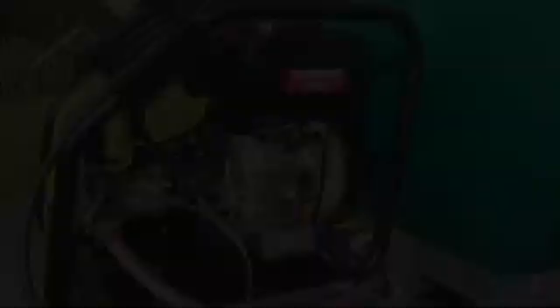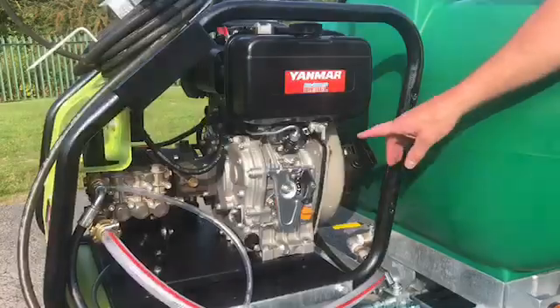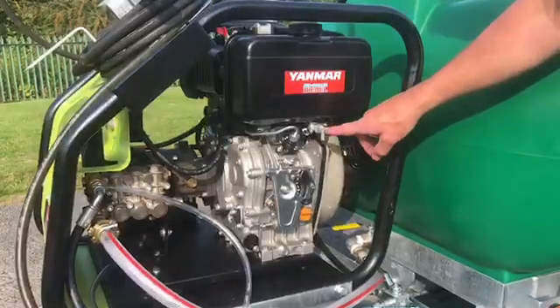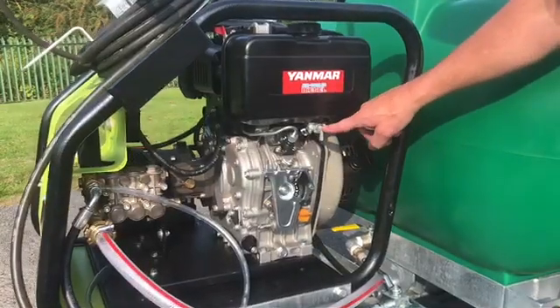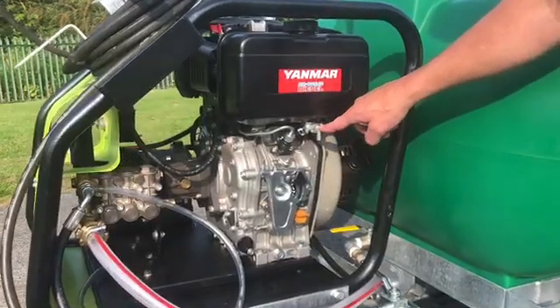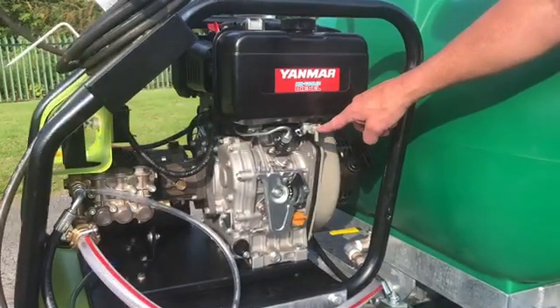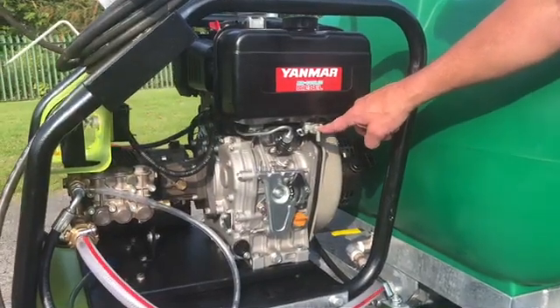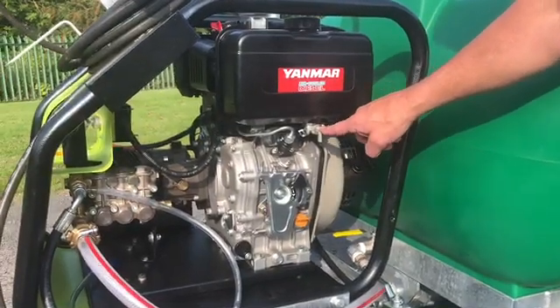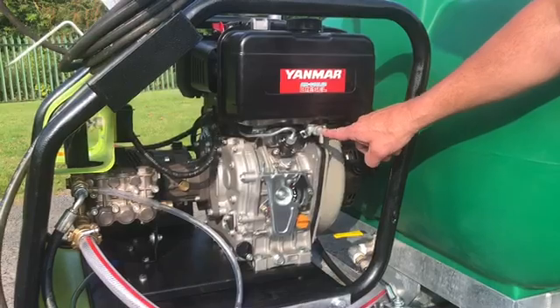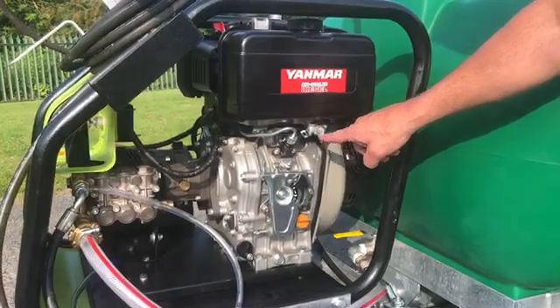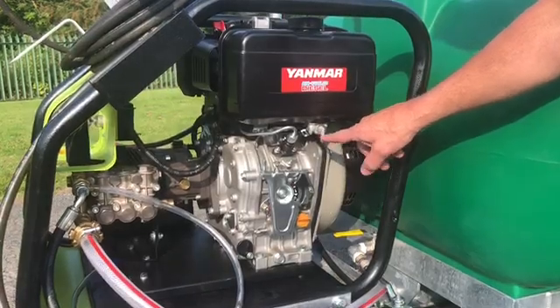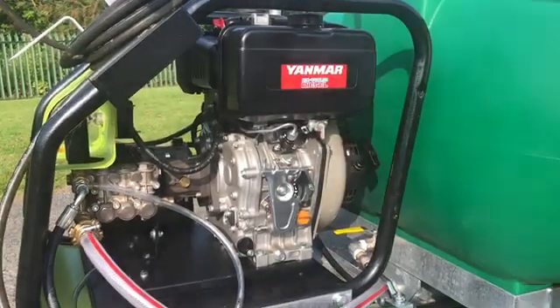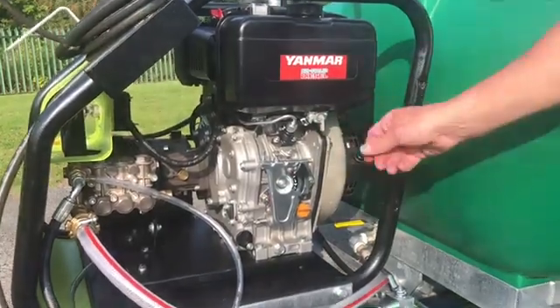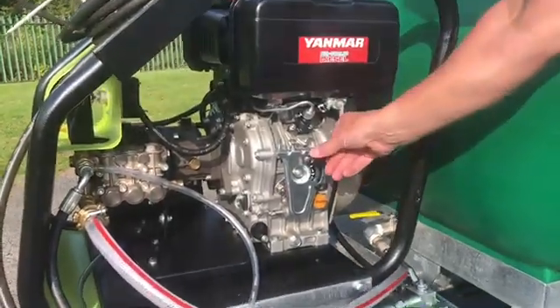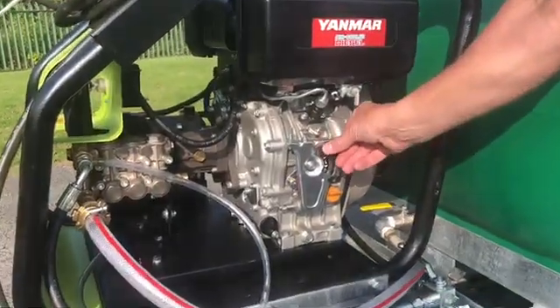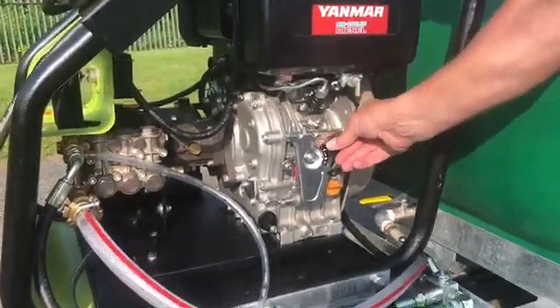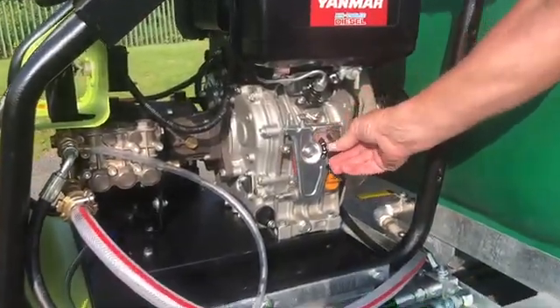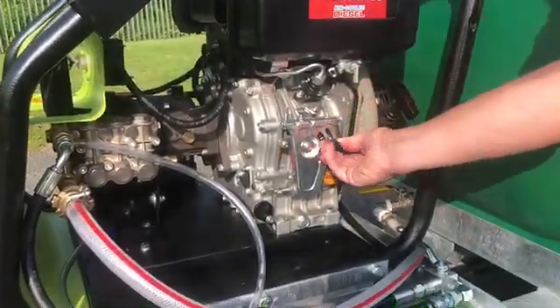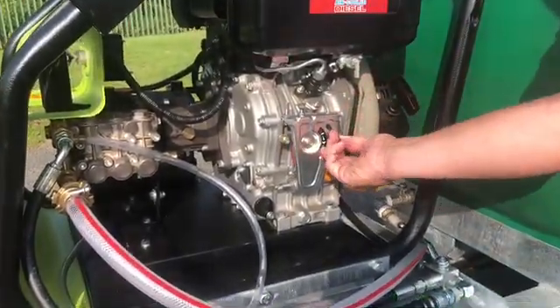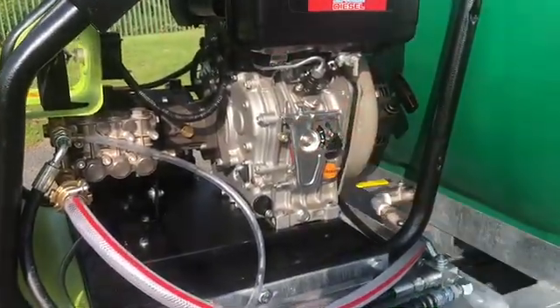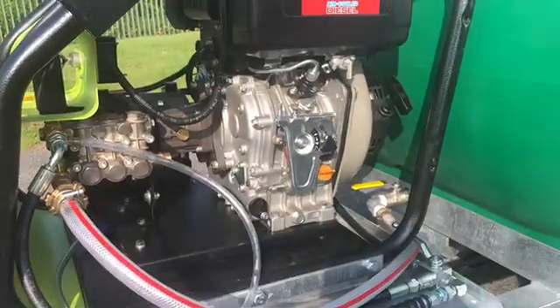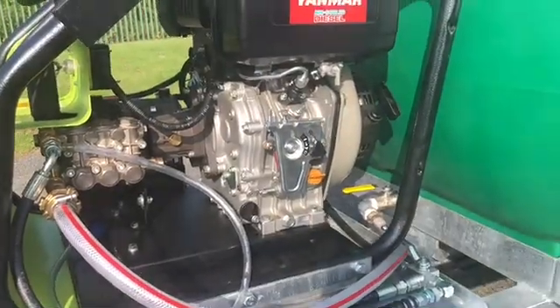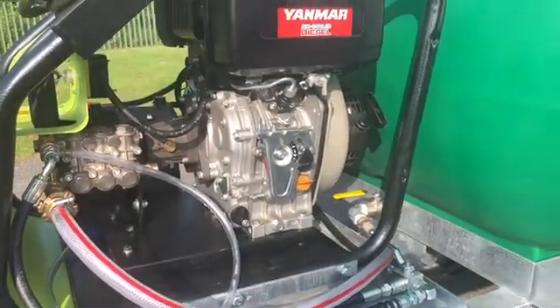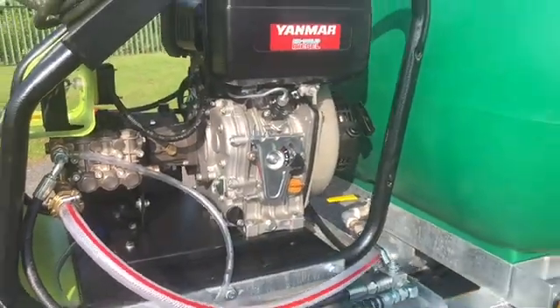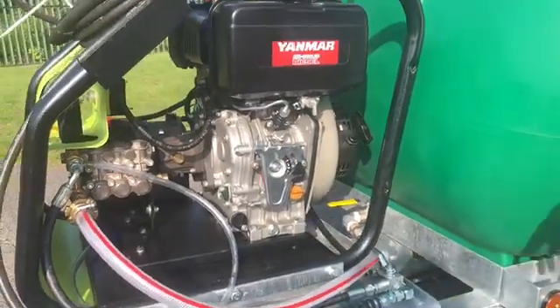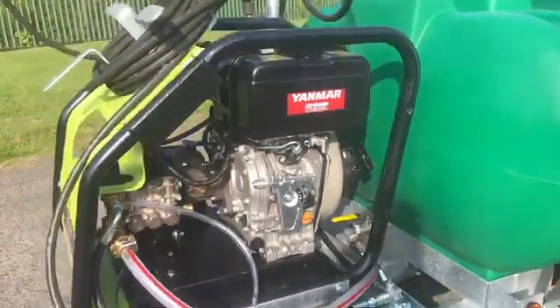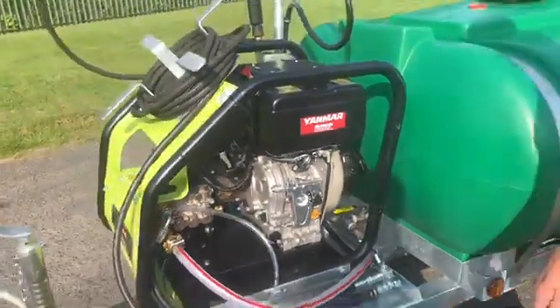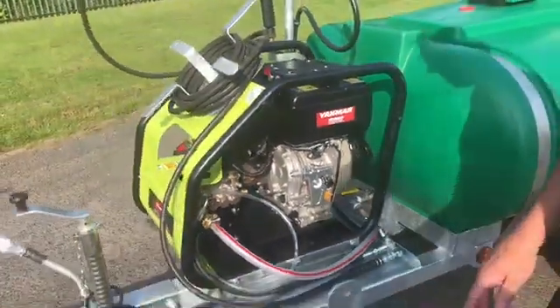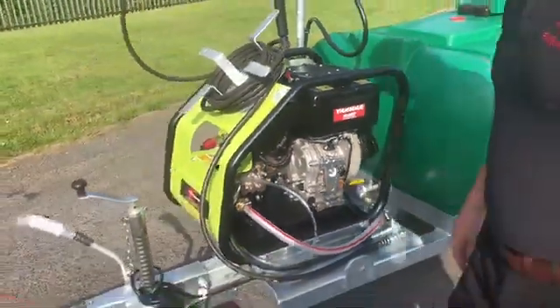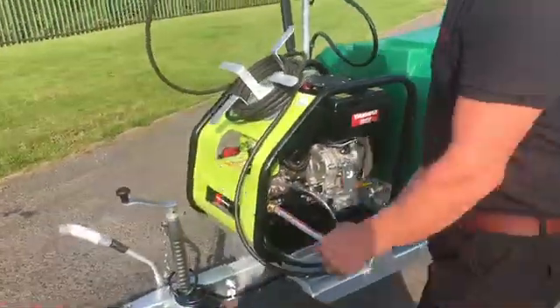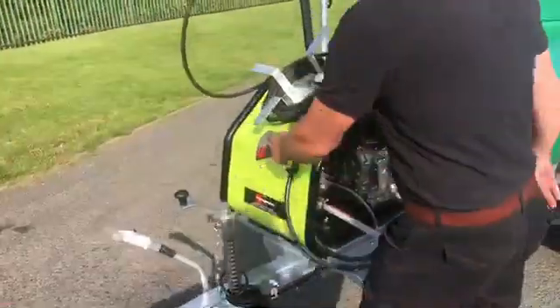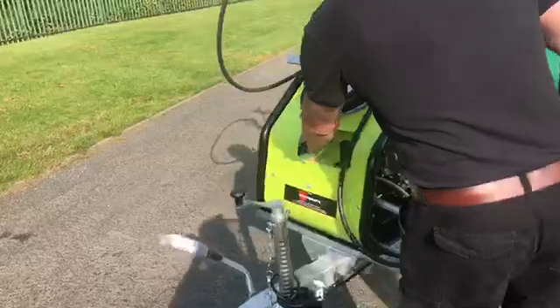Ensure that the fuel is turned to the on position — that's the vertical. Then turn the starter control to on like so, and then it's just a case of firing it up with the ignition key.